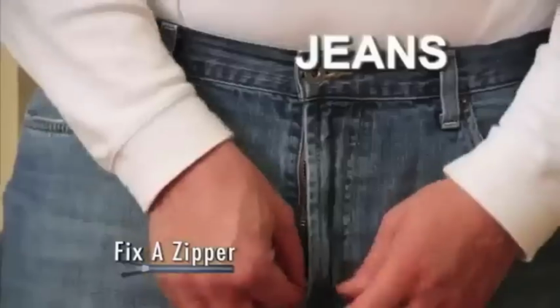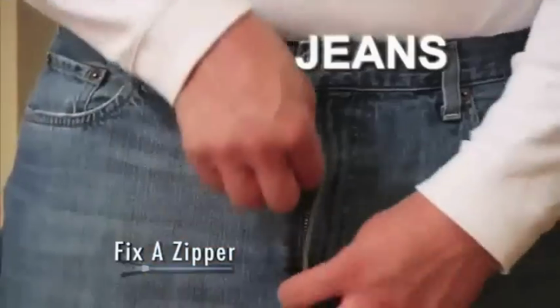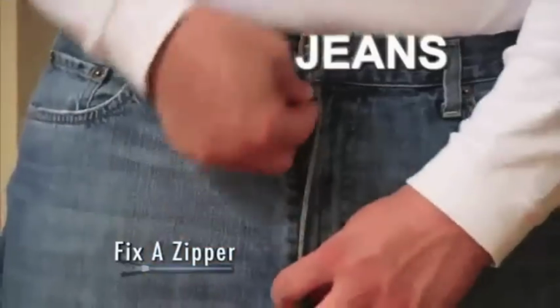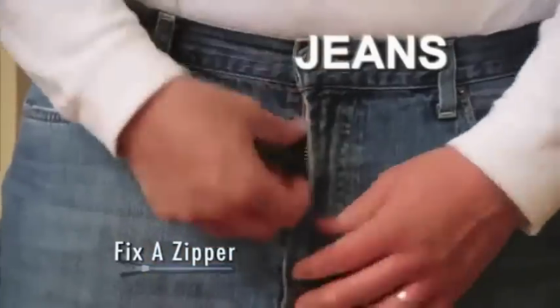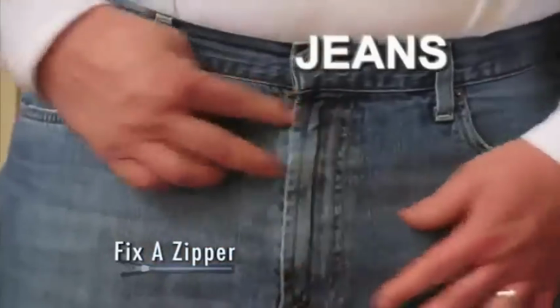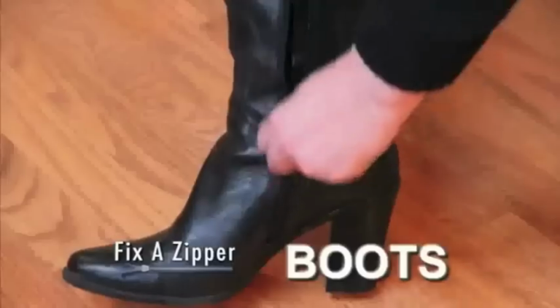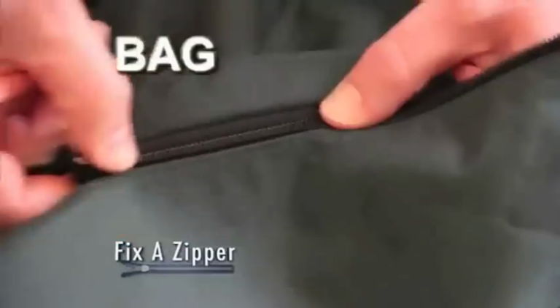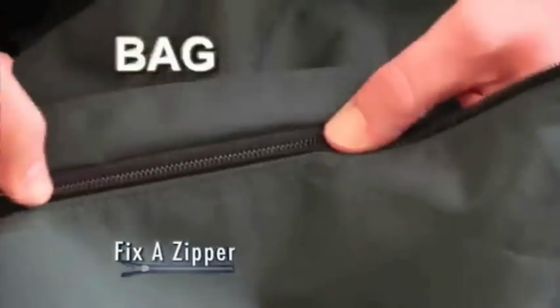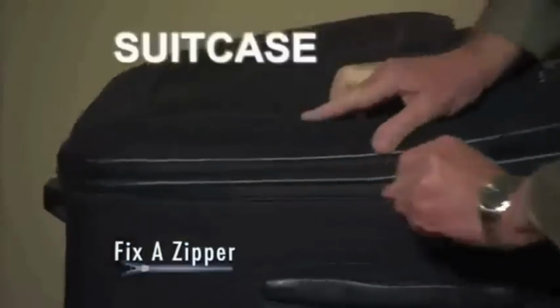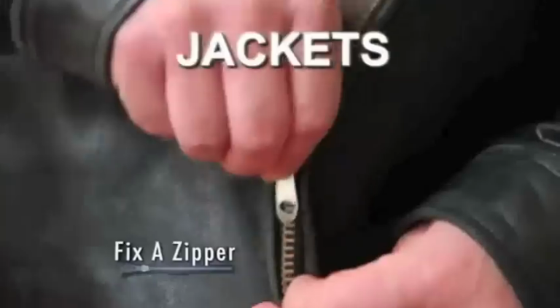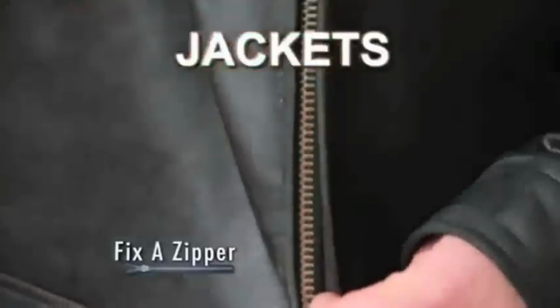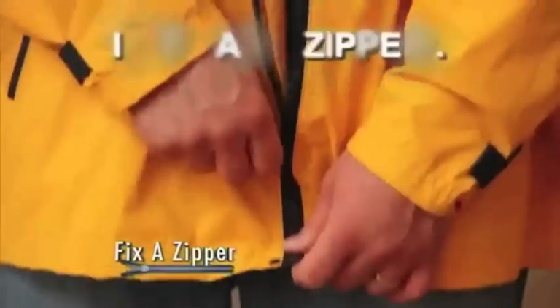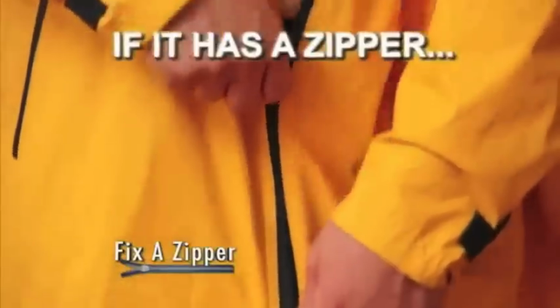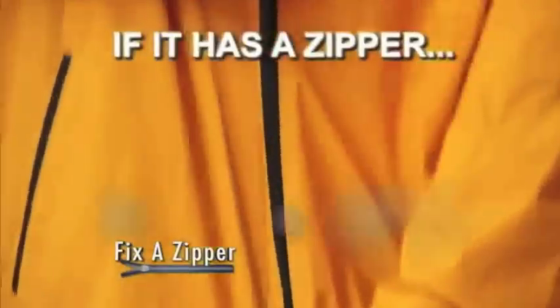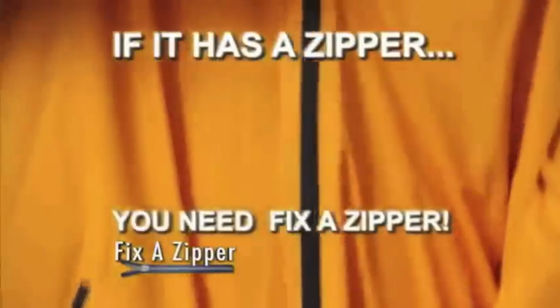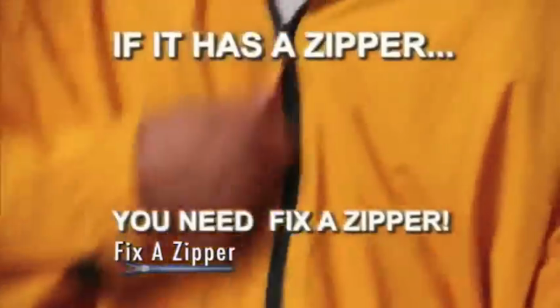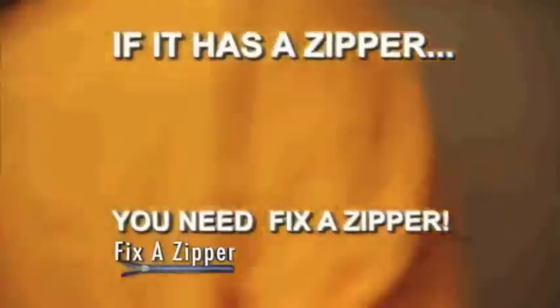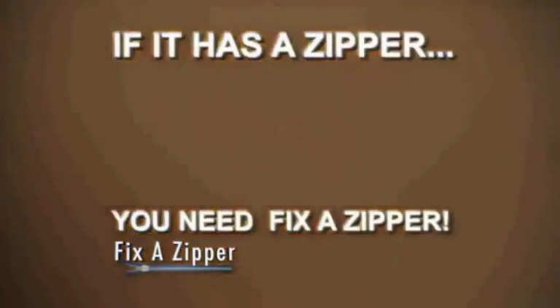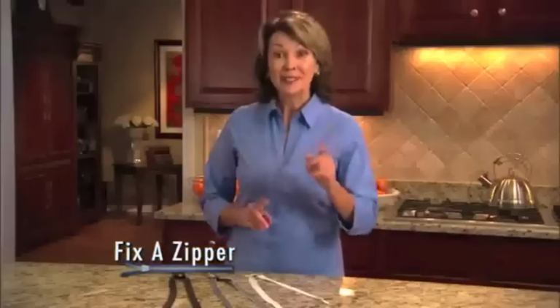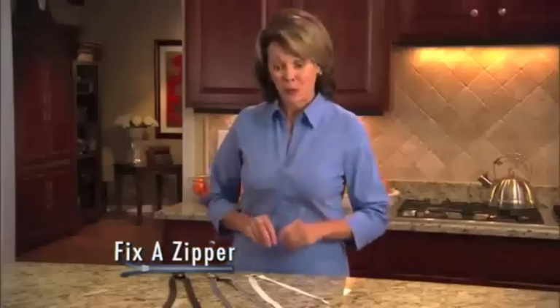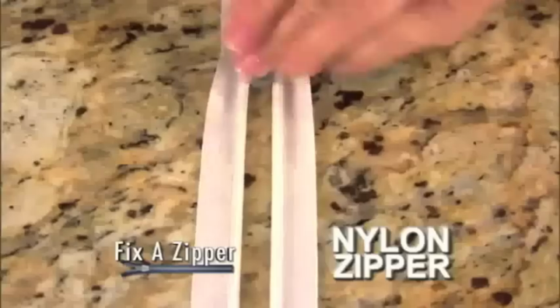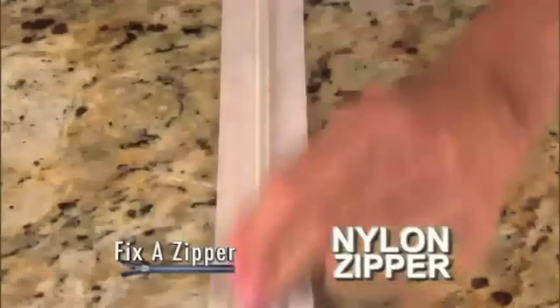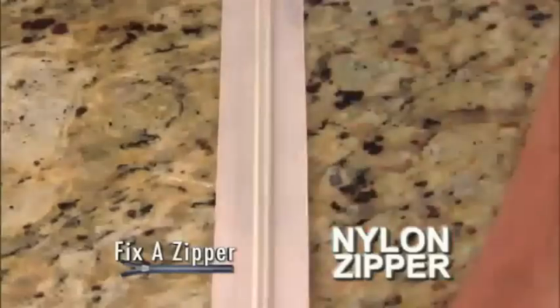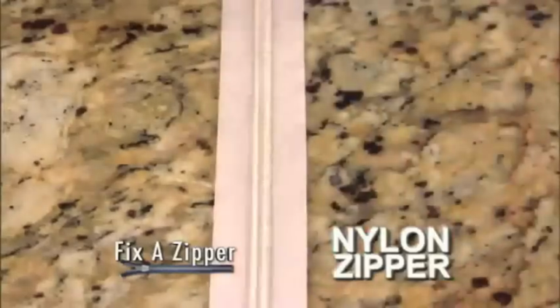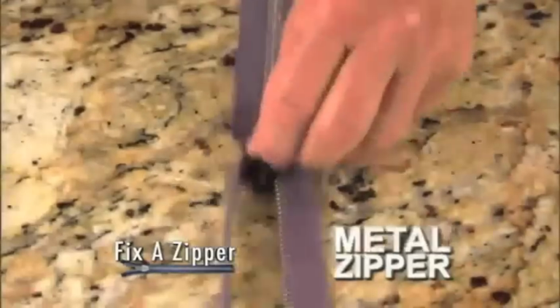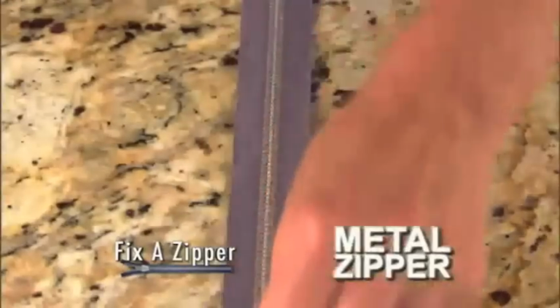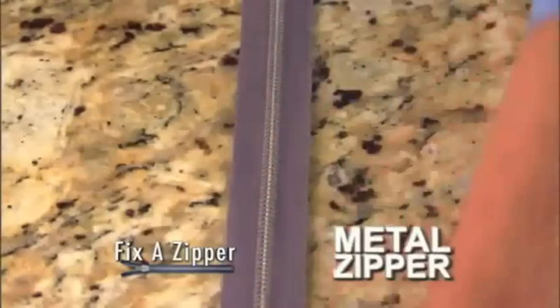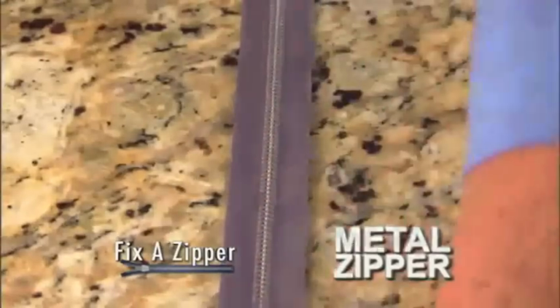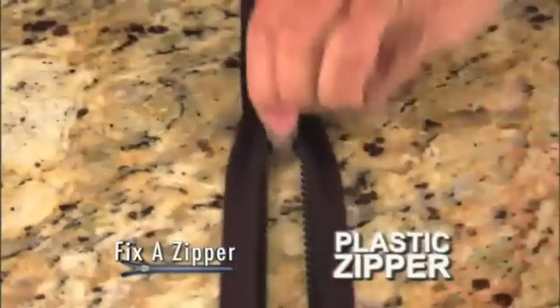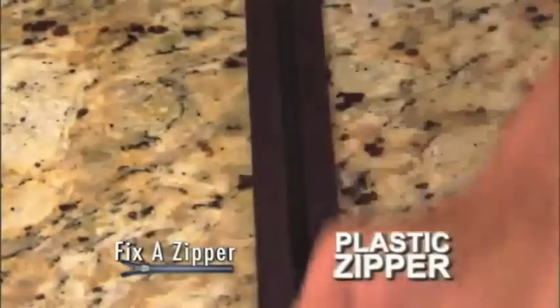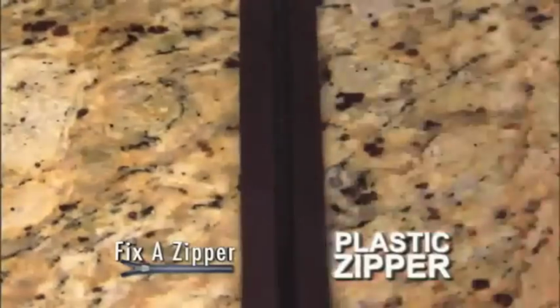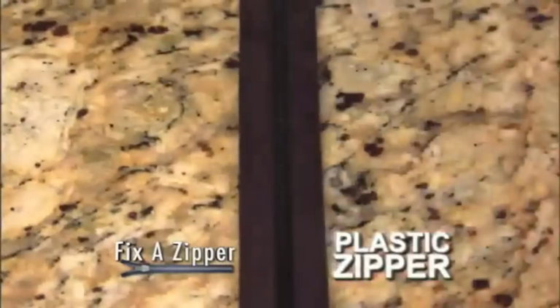Use Fix-A-Zipper on your favorite jeans, boots, bags, suitcase, jacket. If it has a zipper, then you need Fix-A-Zipper. Fix-A-Zipper works on this small nylon zipper, this medium-sized metal zipper, and even this large plastic zipper.